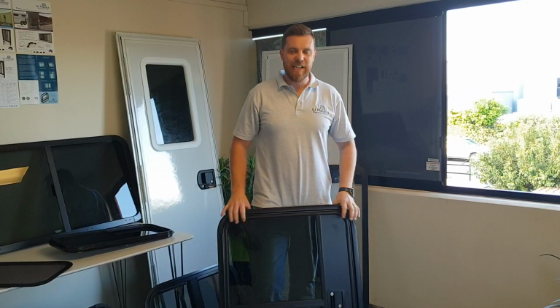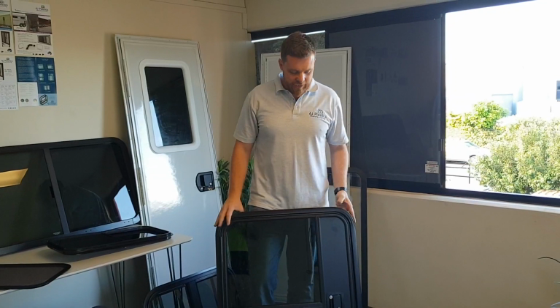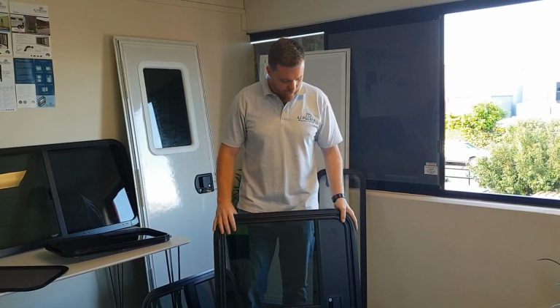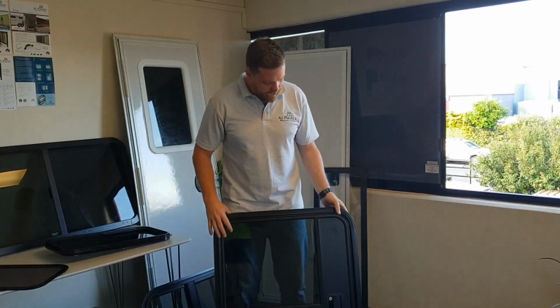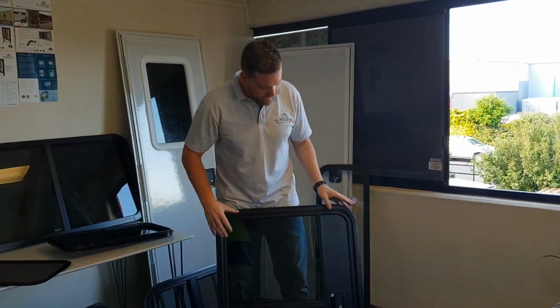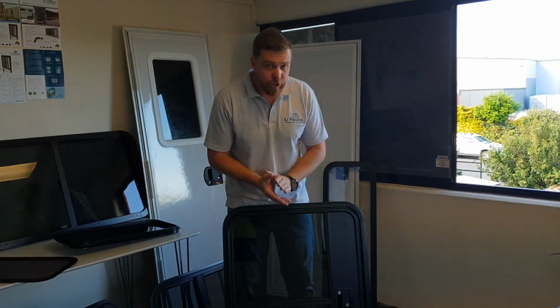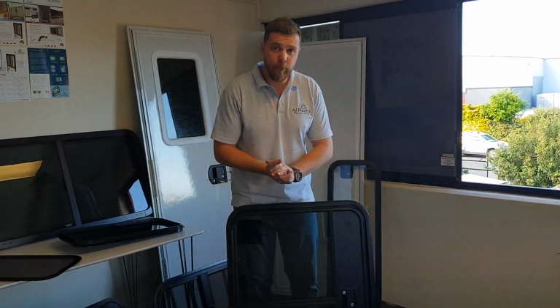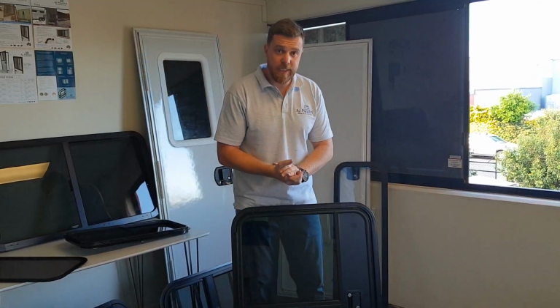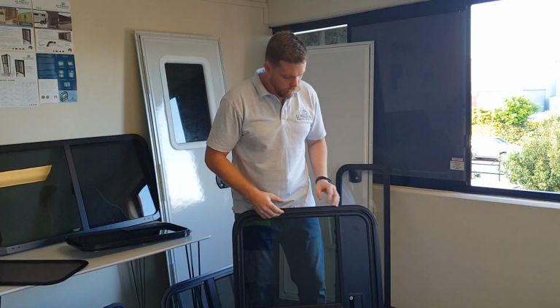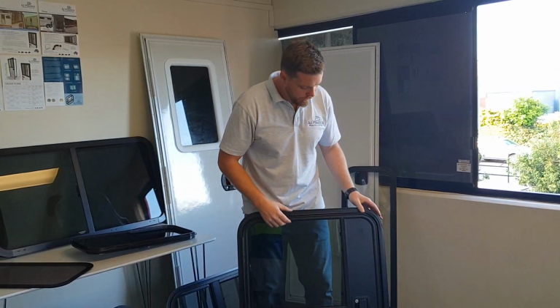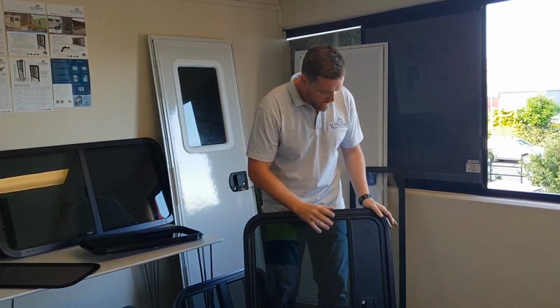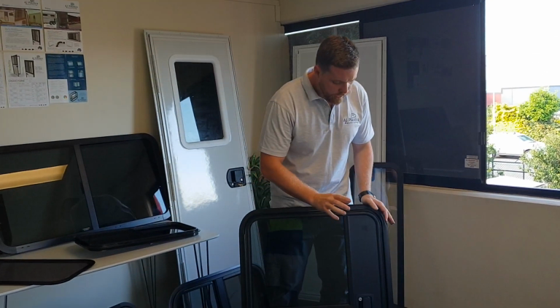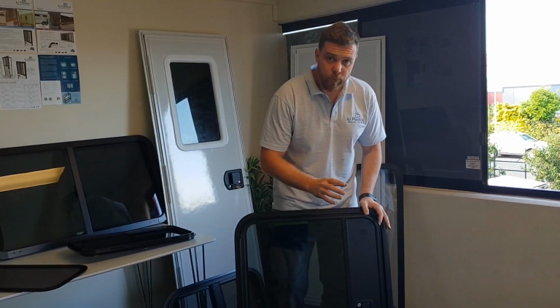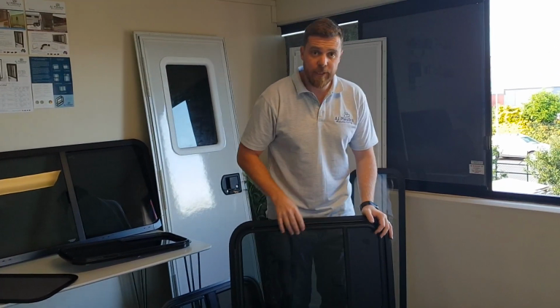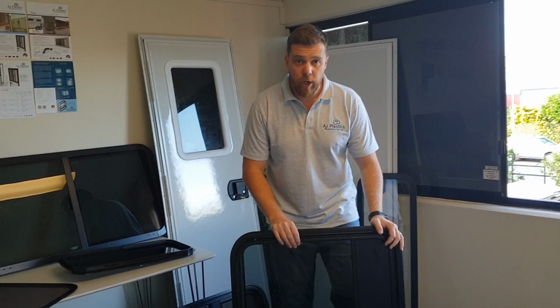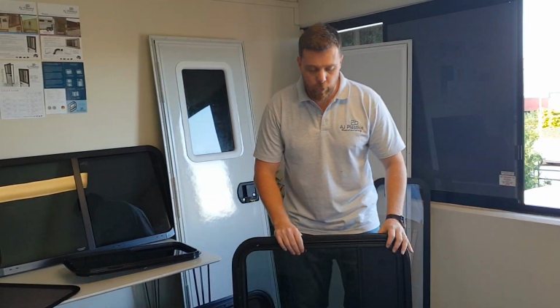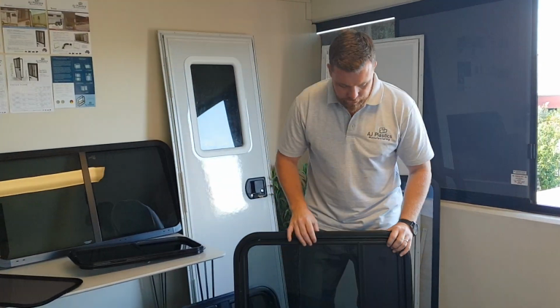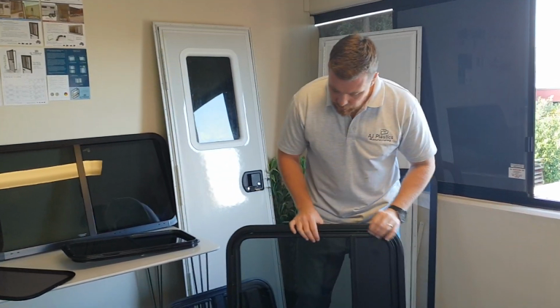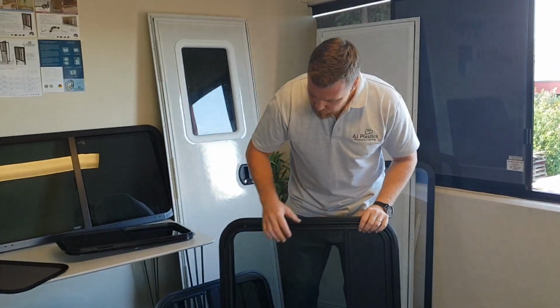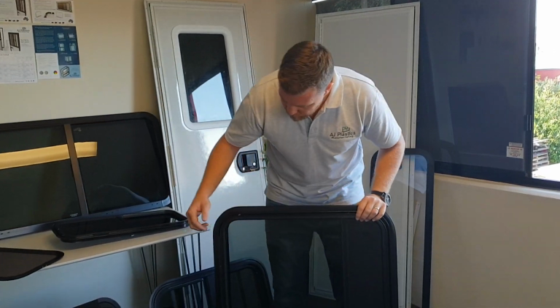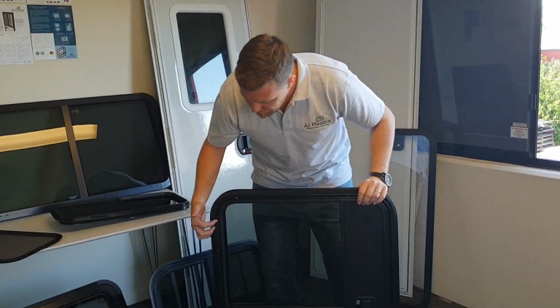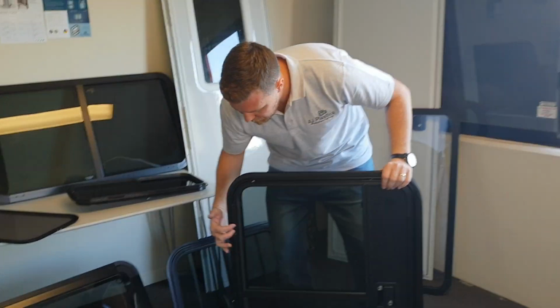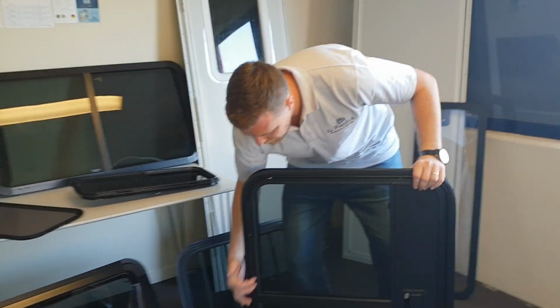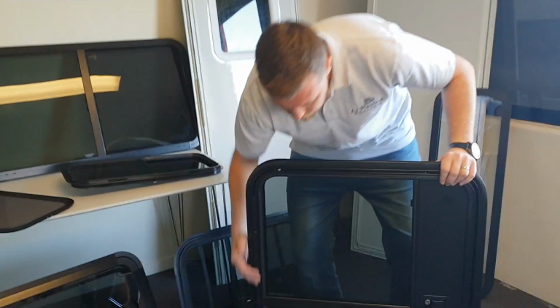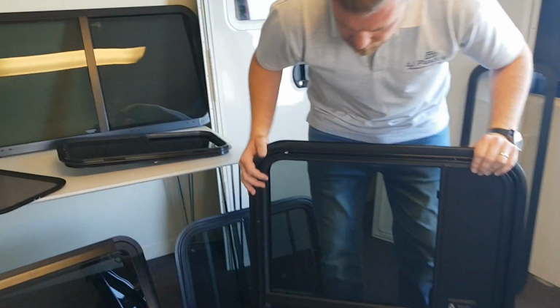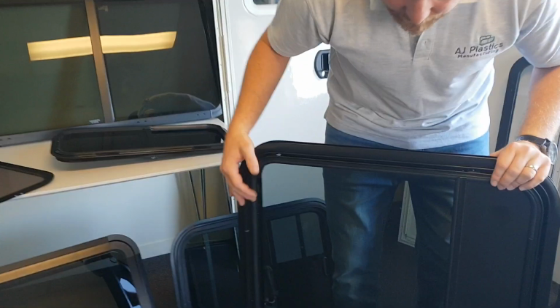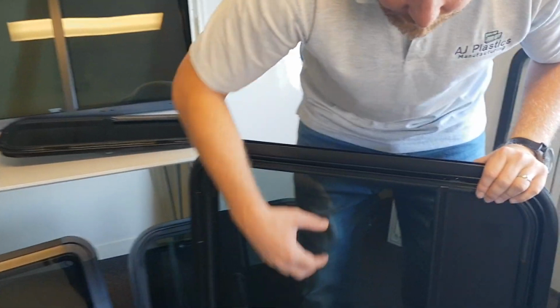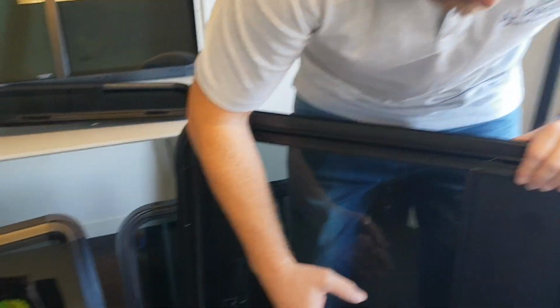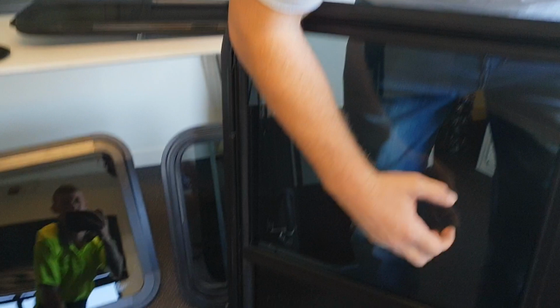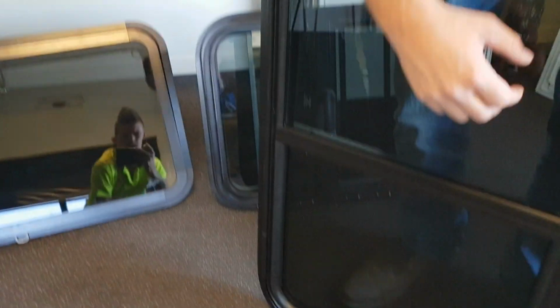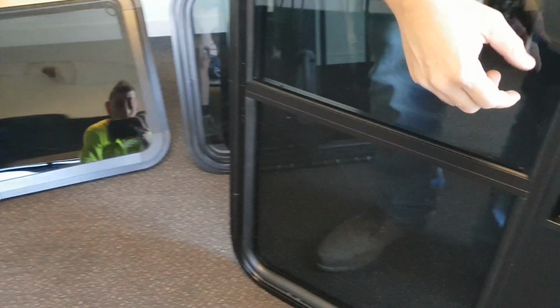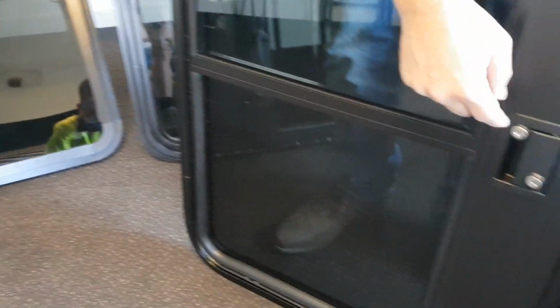Hey guys, Dallas here from AJ Plastics. Just showing you one of our teardrop doors this morning. These doors are available in a driver or passenger side. What we've got here is you'll notice you've got your solid hinge system on the side. You've got a toughened glass.